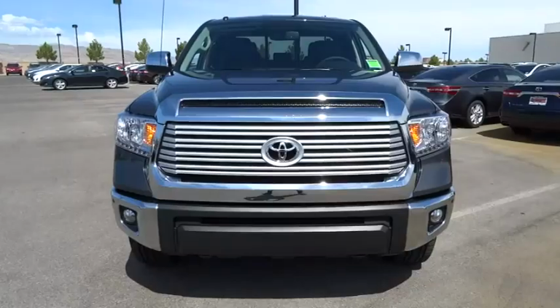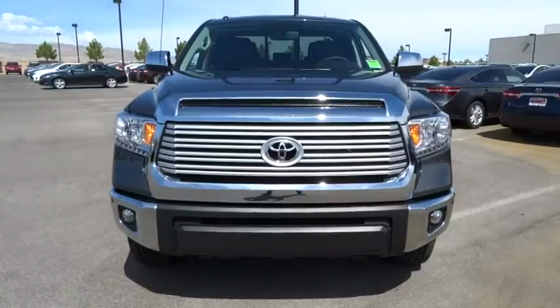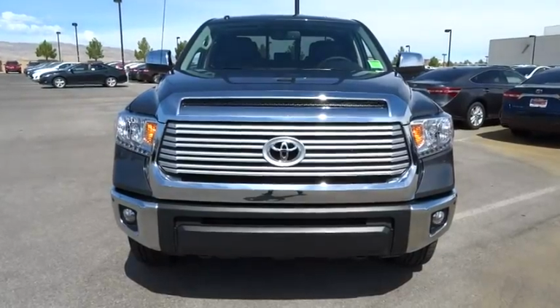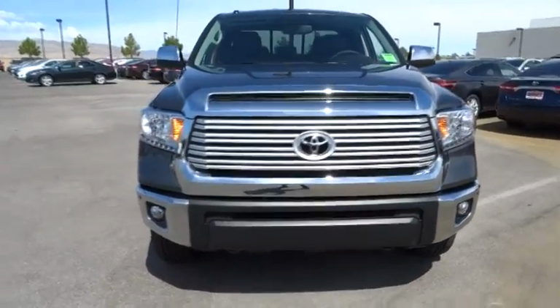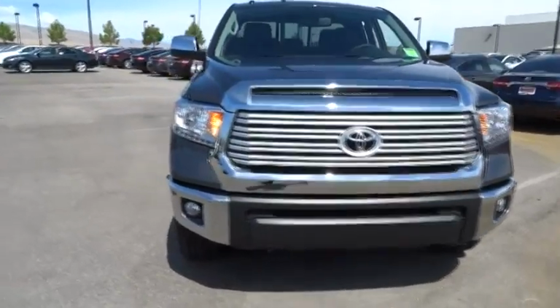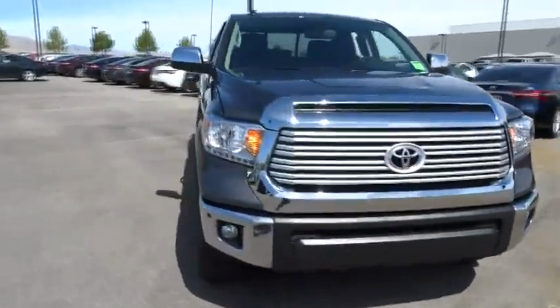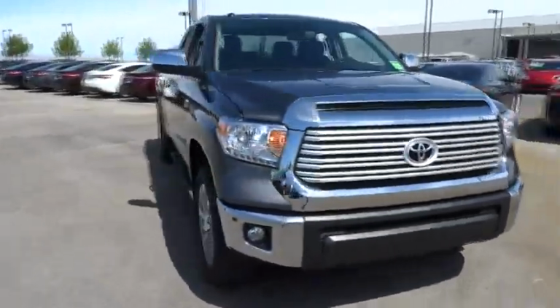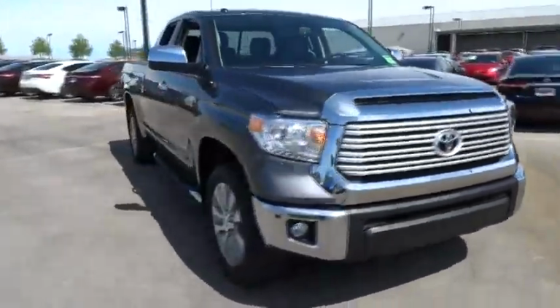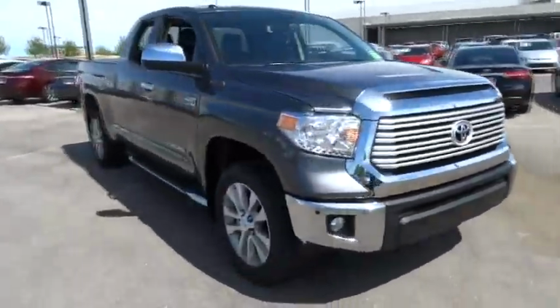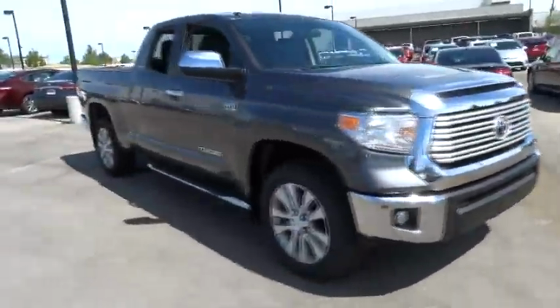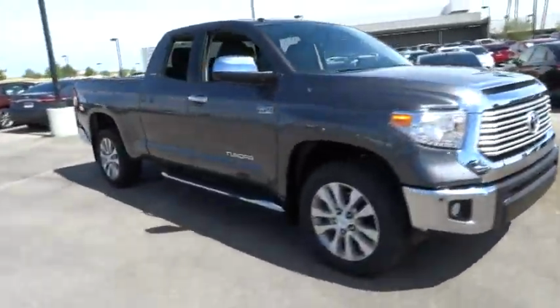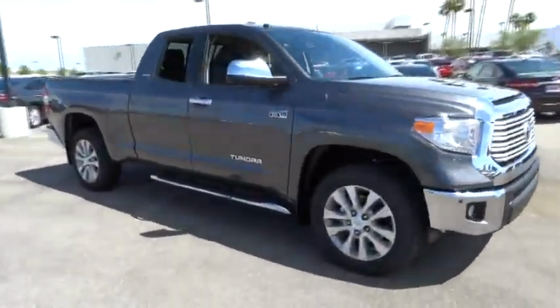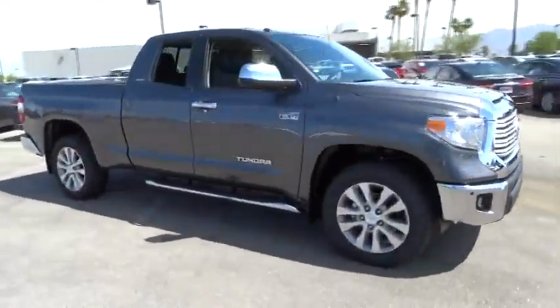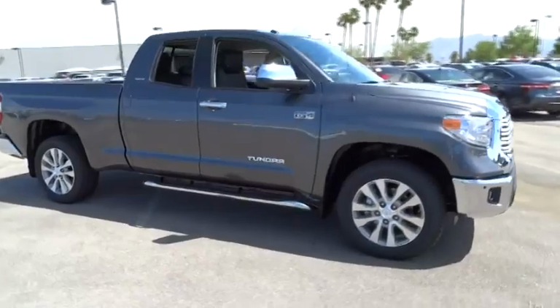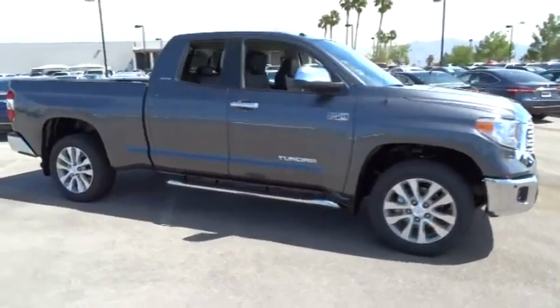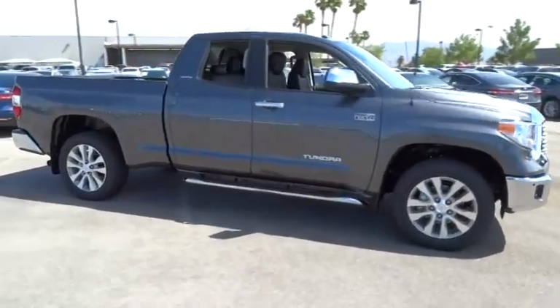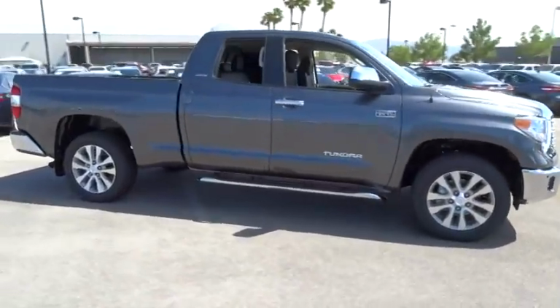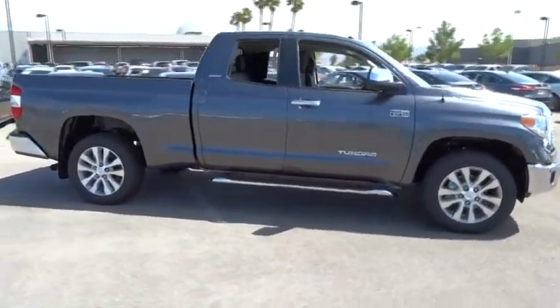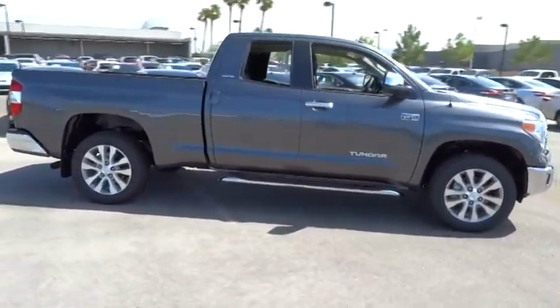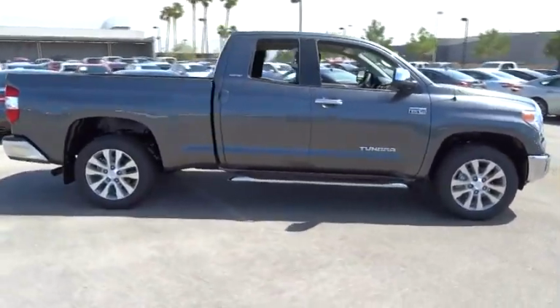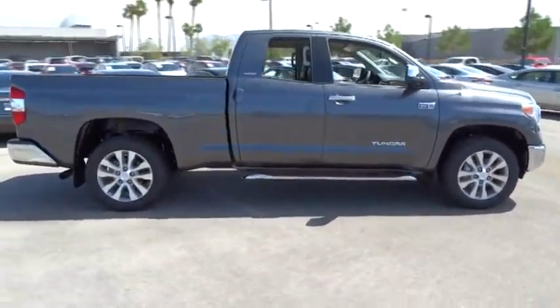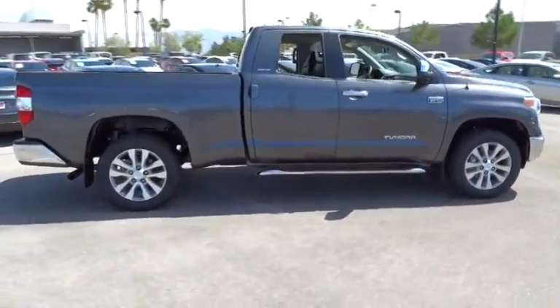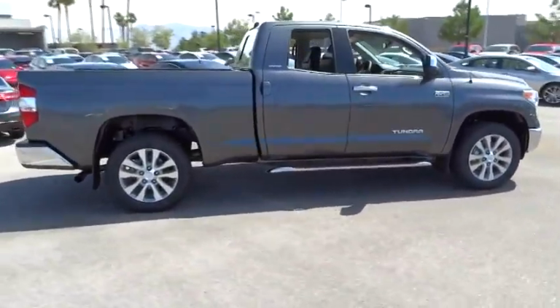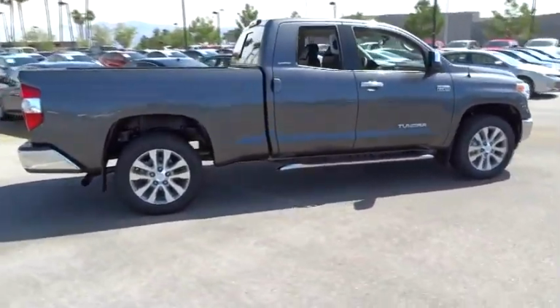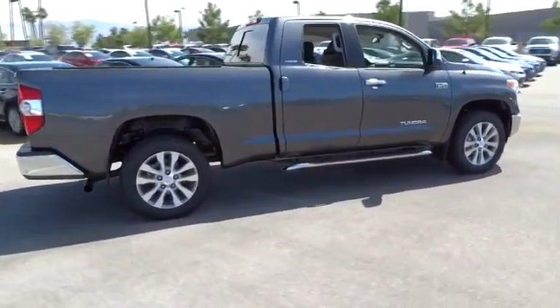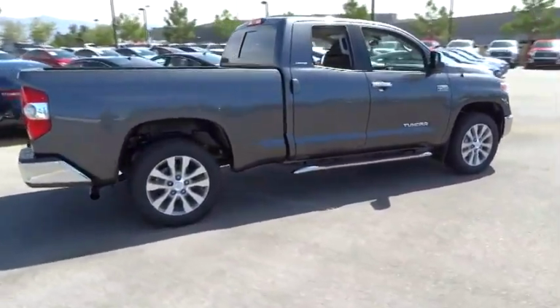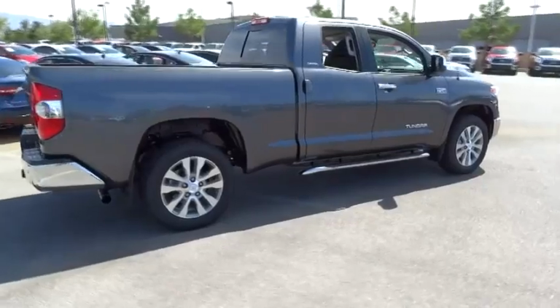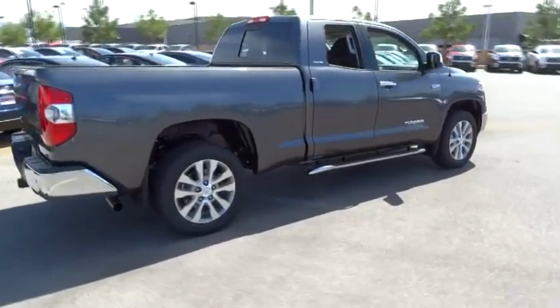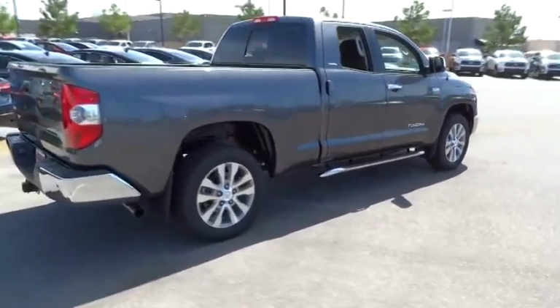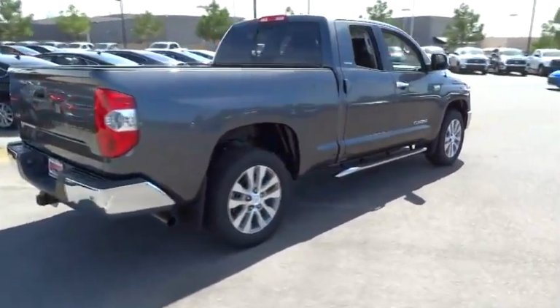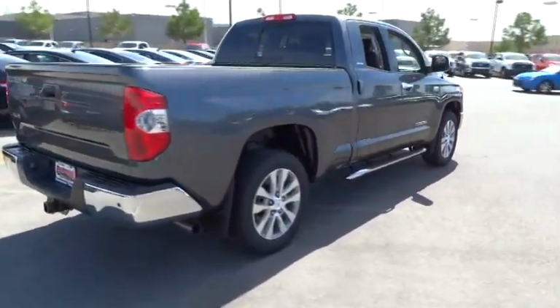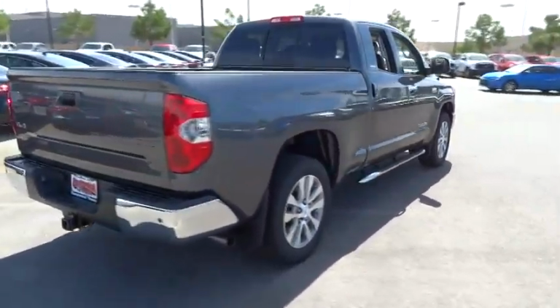The 2014 Tundra has a number of unique features useful for those using it as a work truck, including extra large door handles, a deck rail system, and an integrated tow hitch.